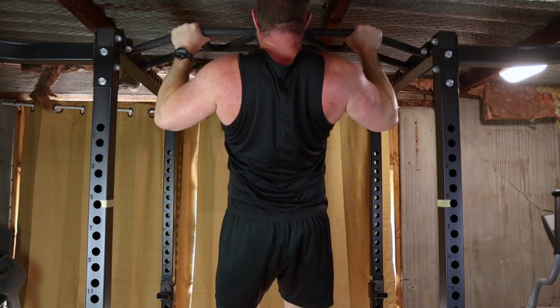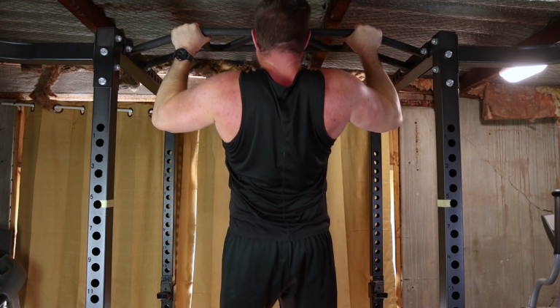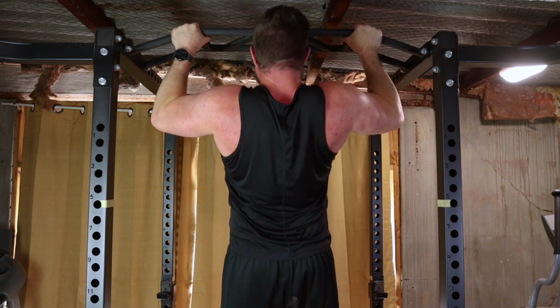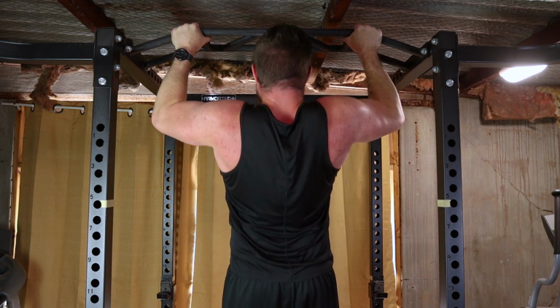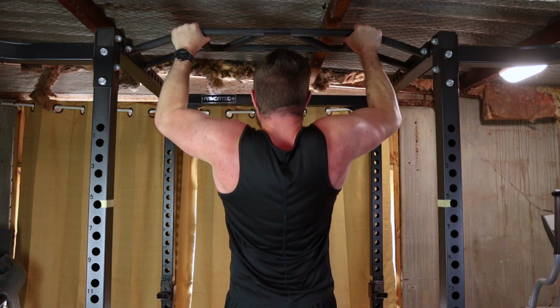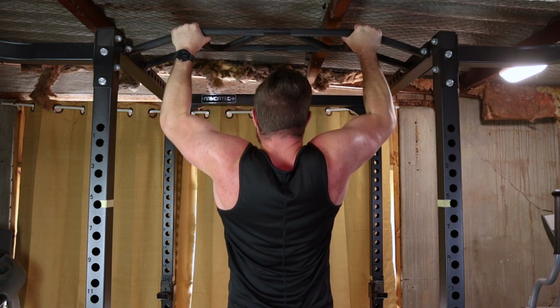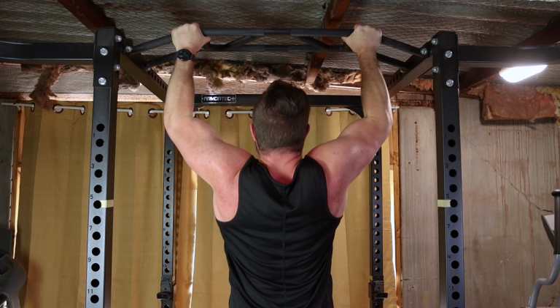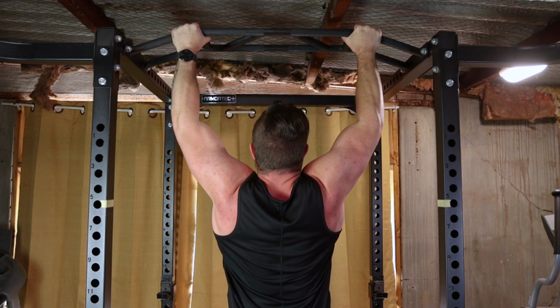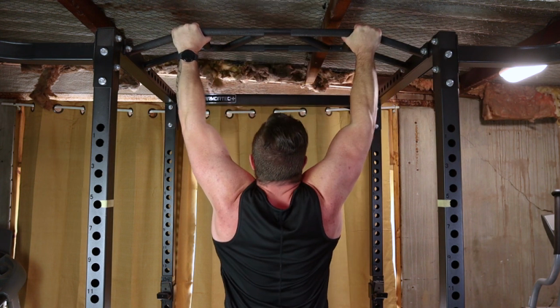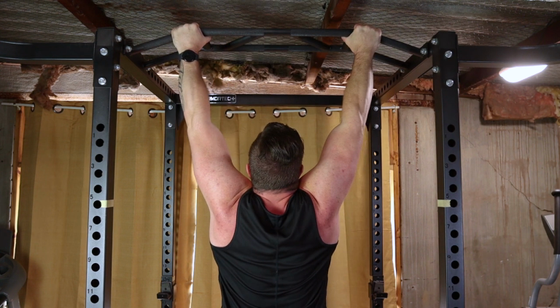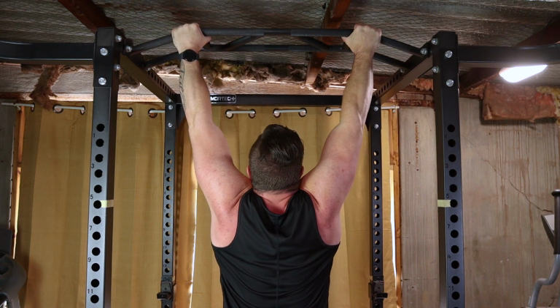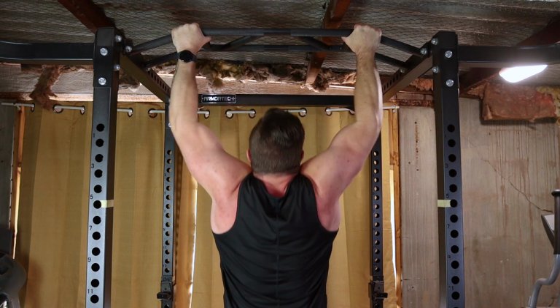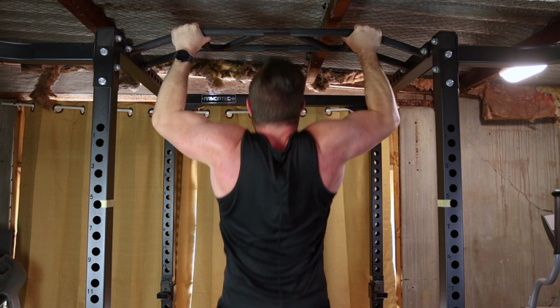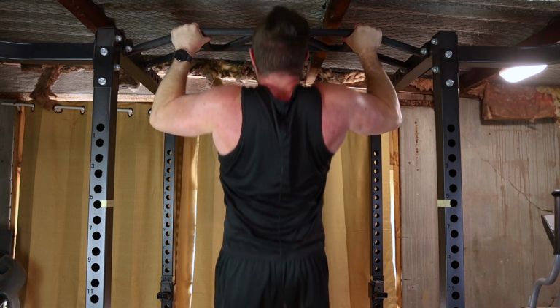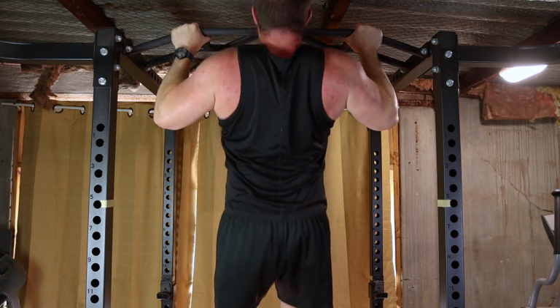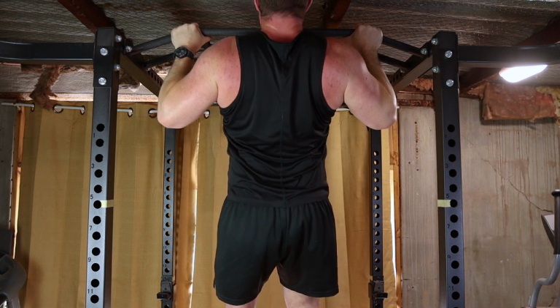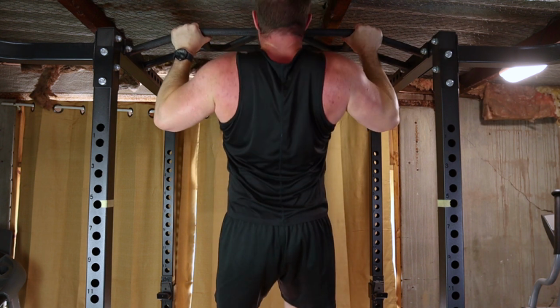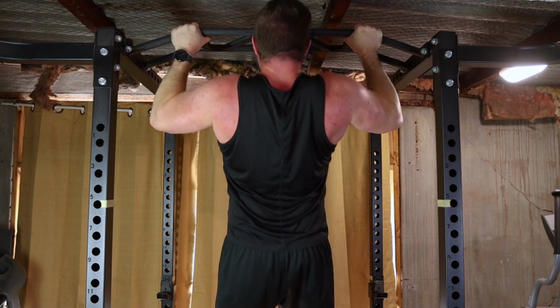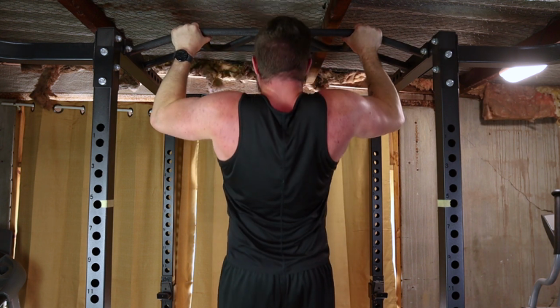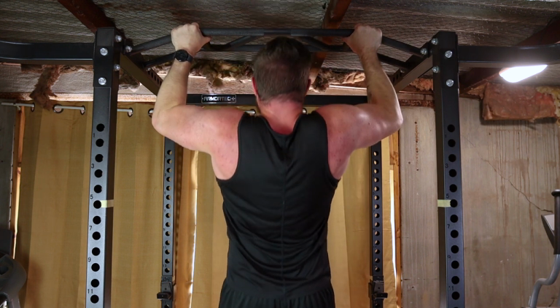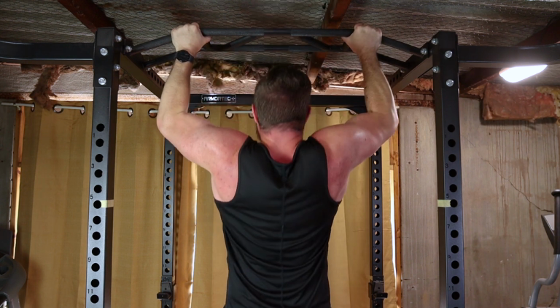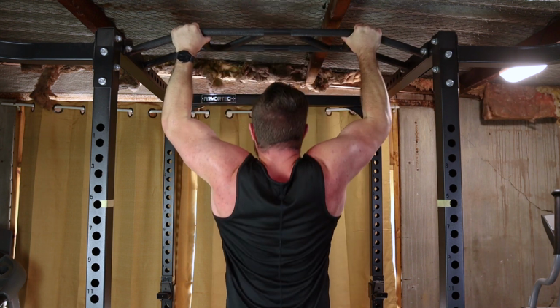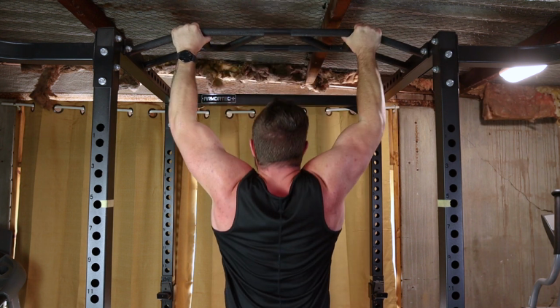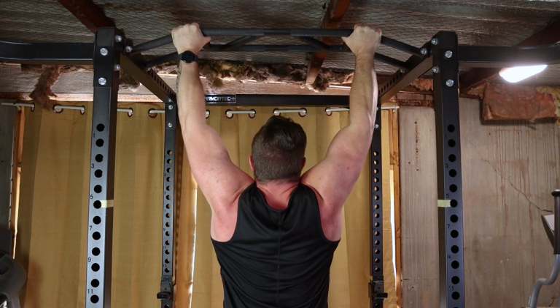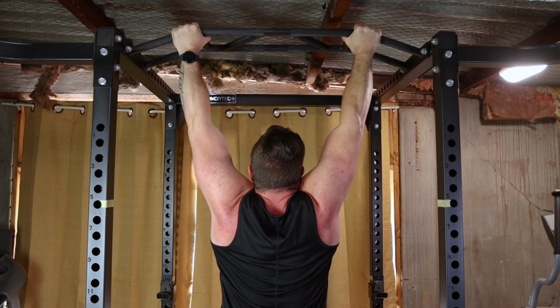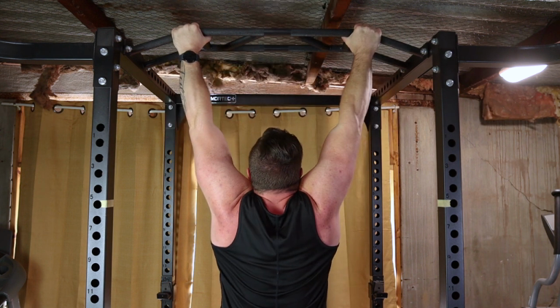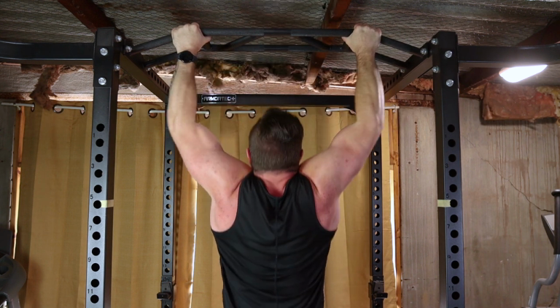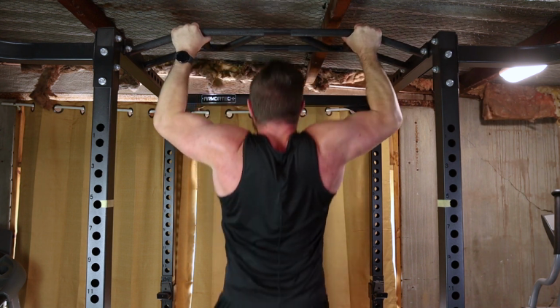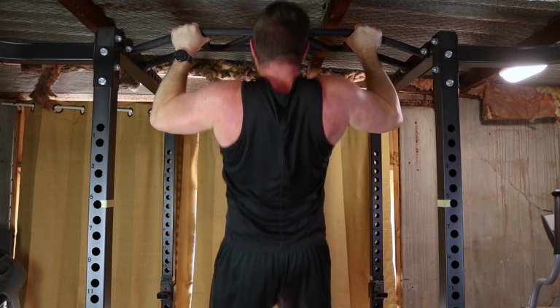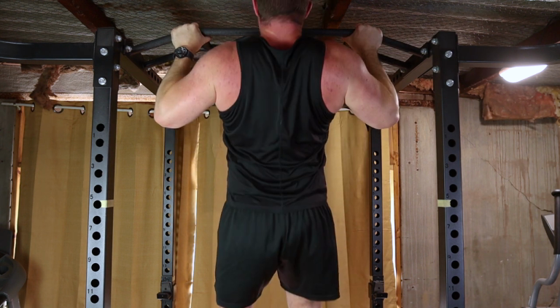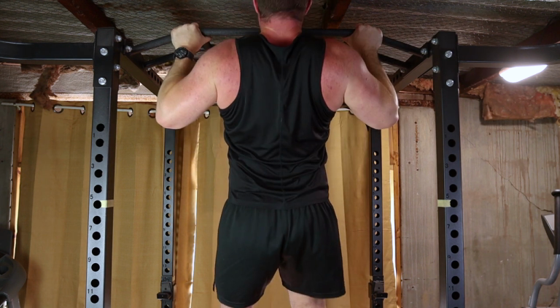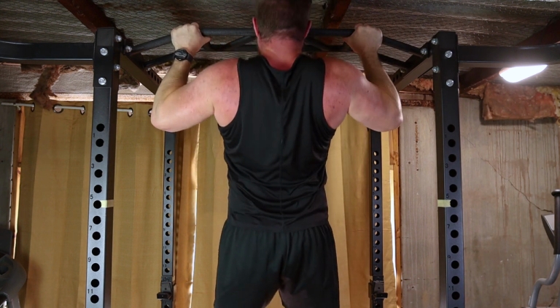Repeat for your desired number of reps. If you're a beginner, start with assisted pull-ups or negatives. As you get stronger, aim for unassisted pull-ups.